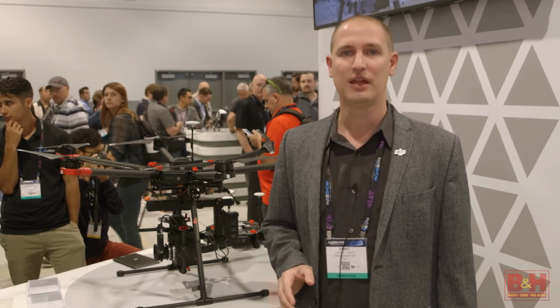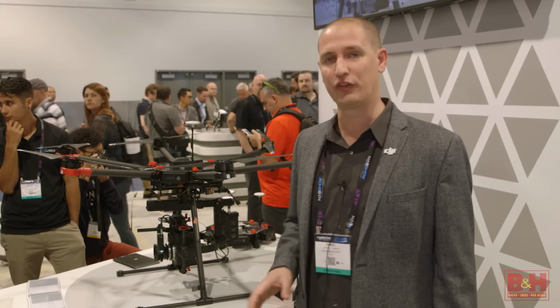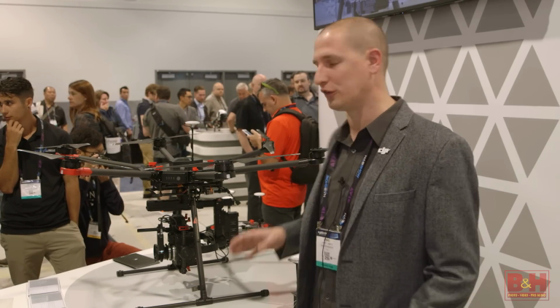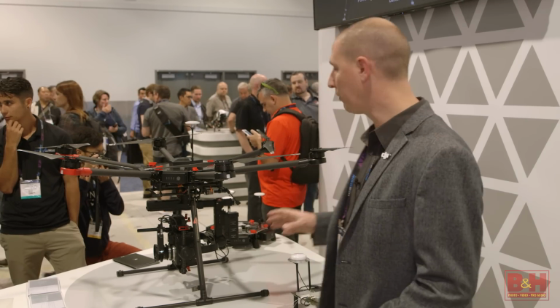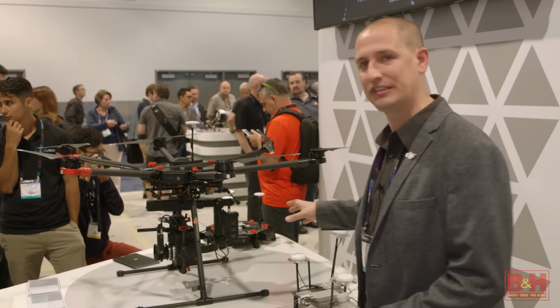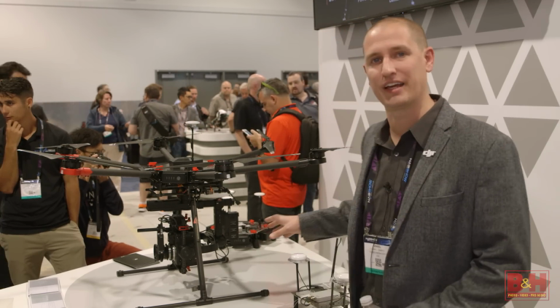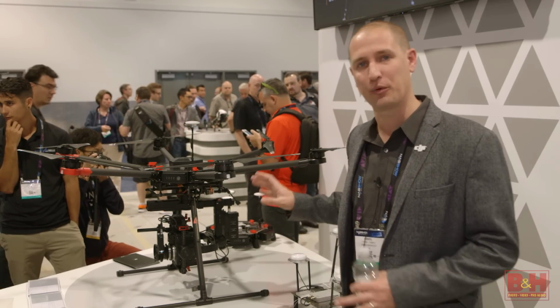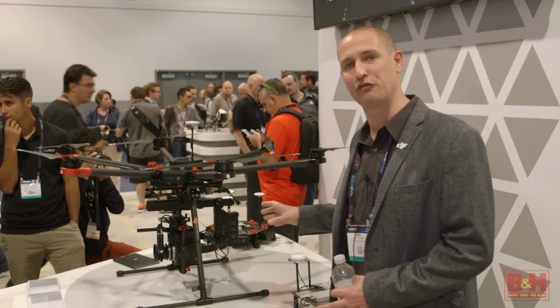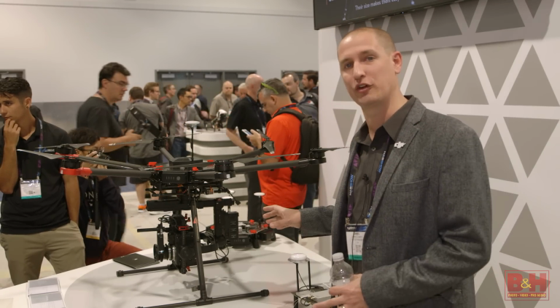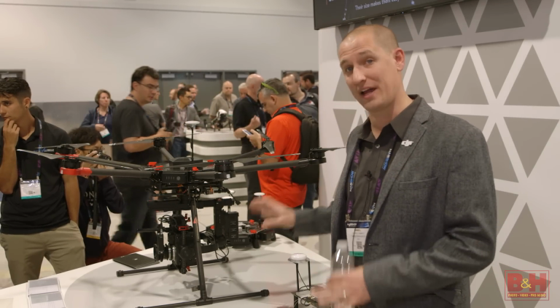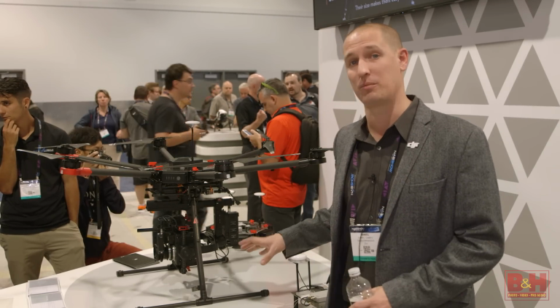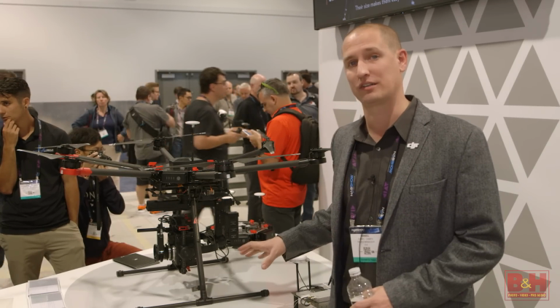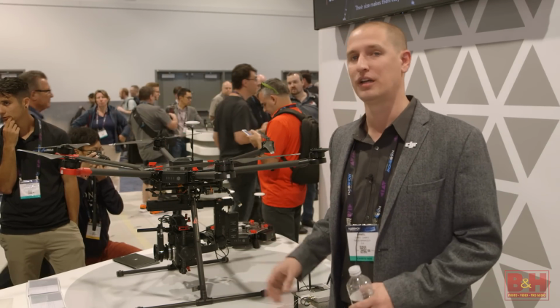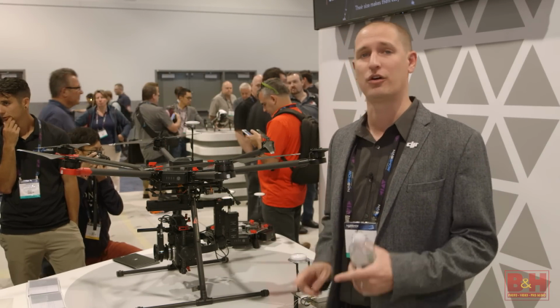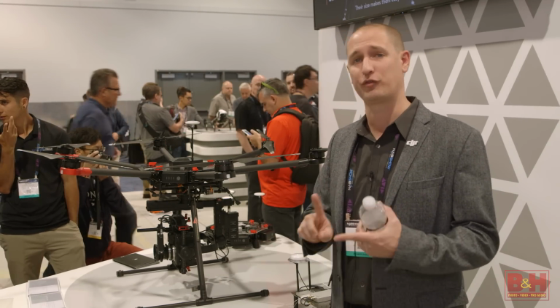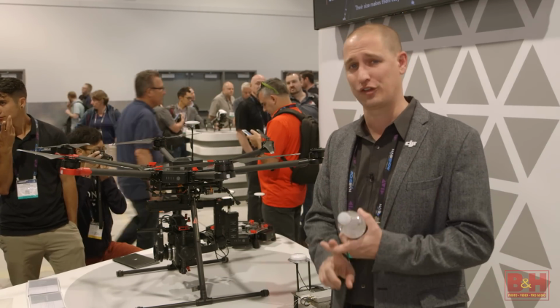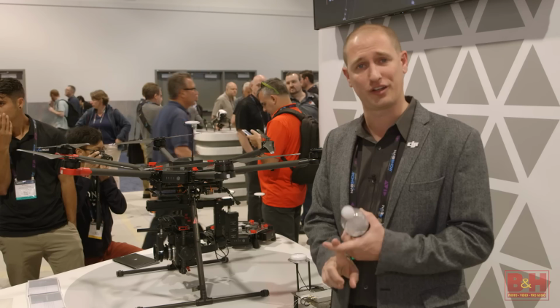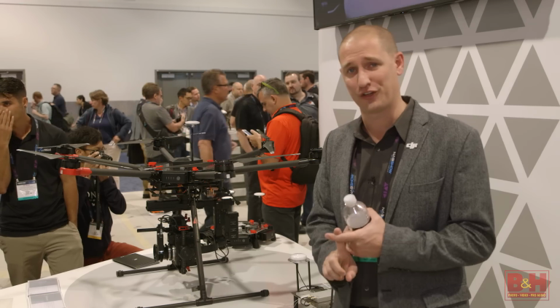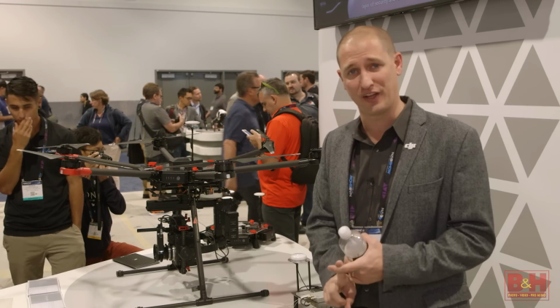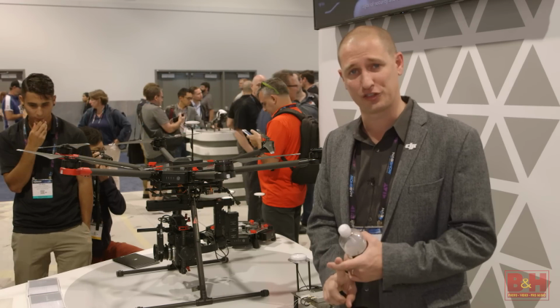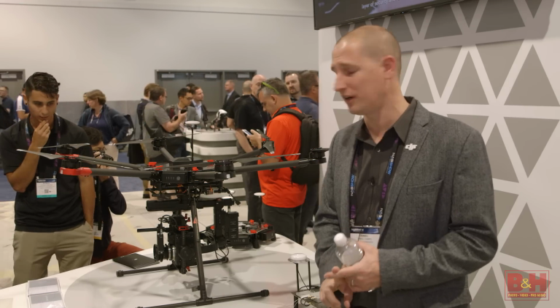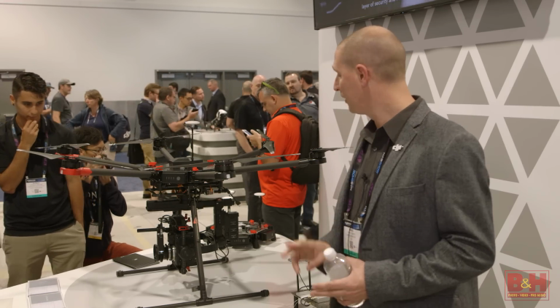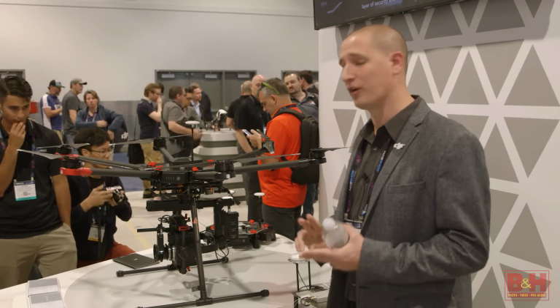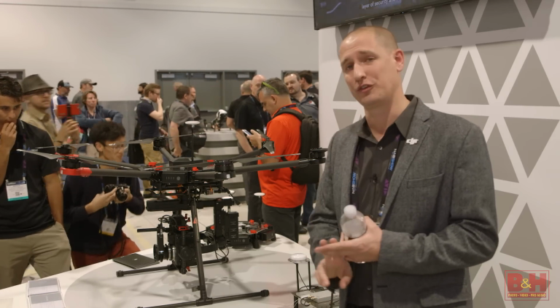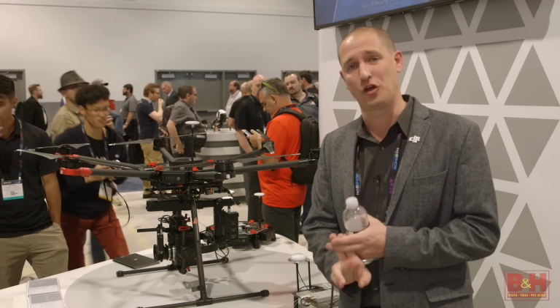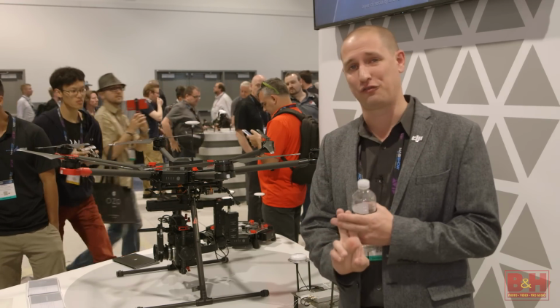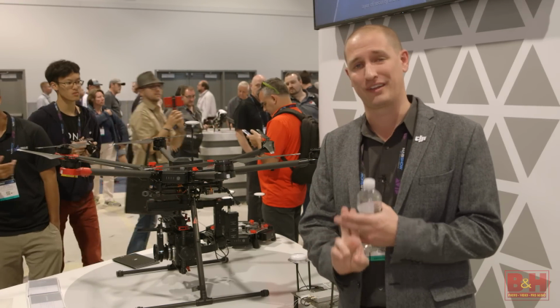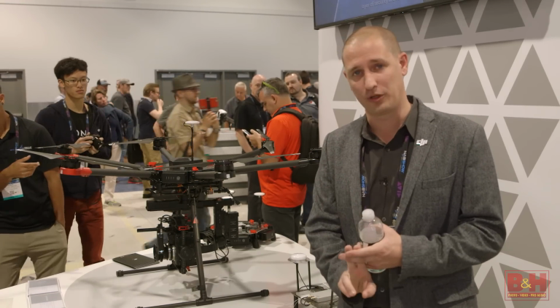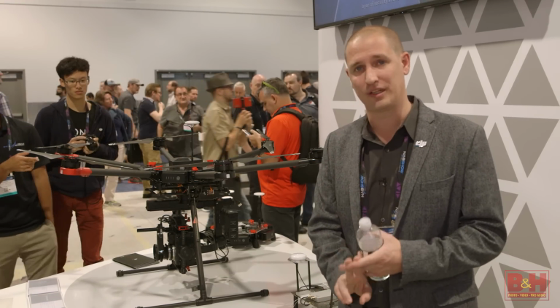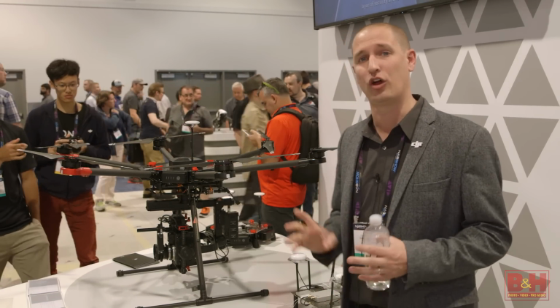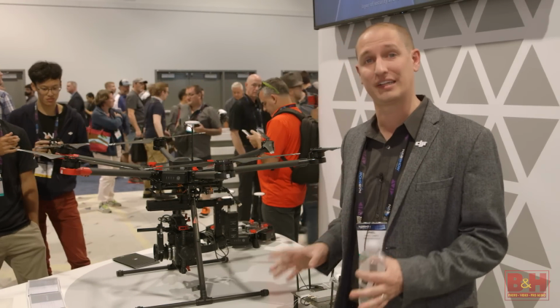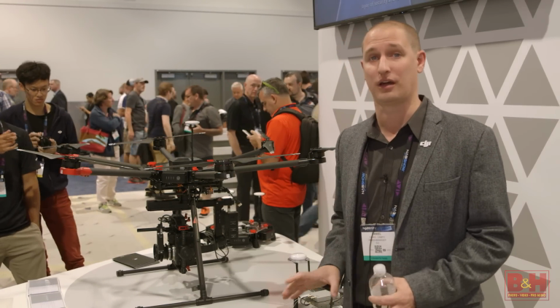Now this is all preset, pre-configured right out of the box. You don't have to install and configure the flight controller, you don't have to install and configure the gimbal — it's all set to go.